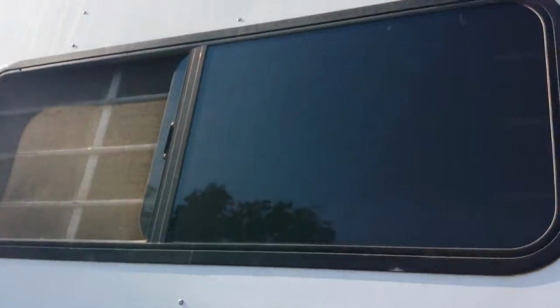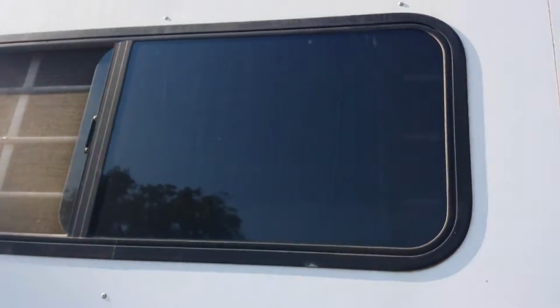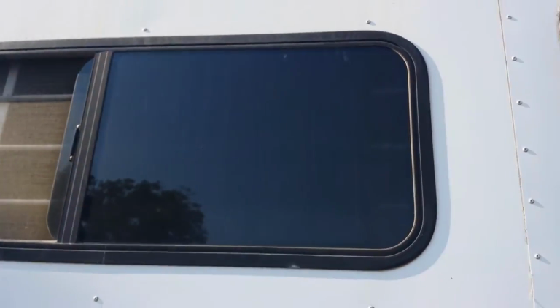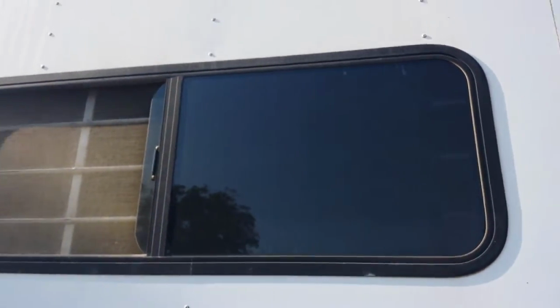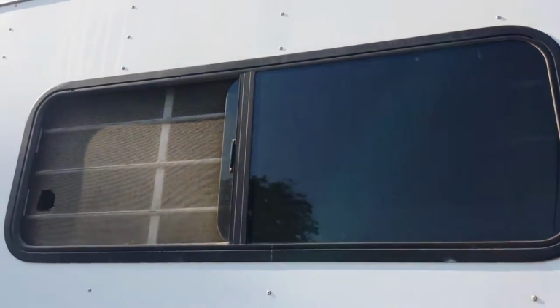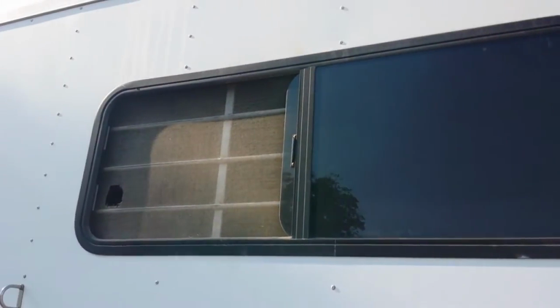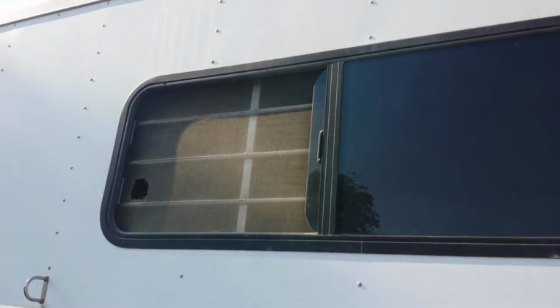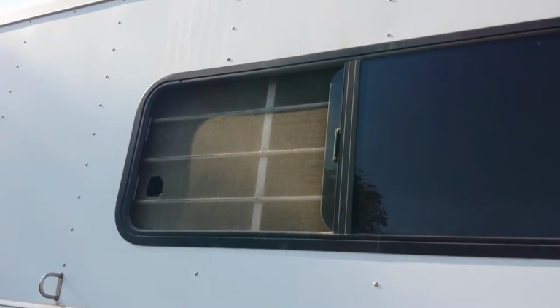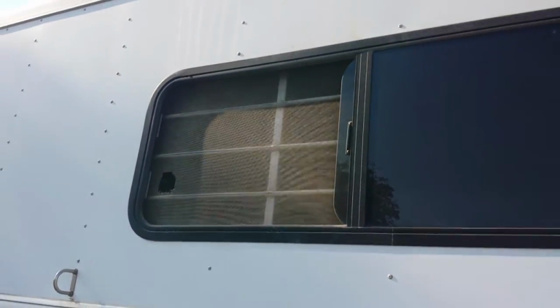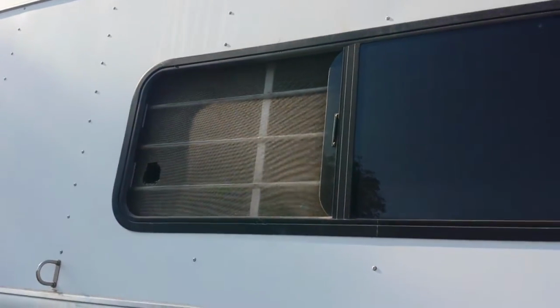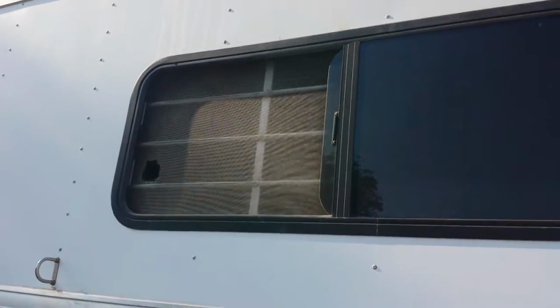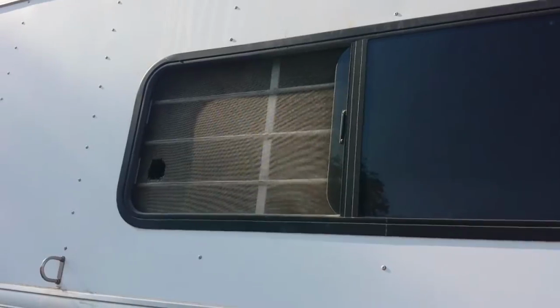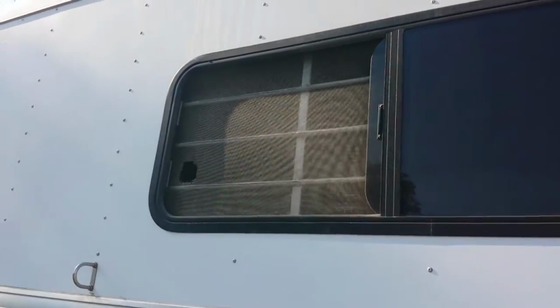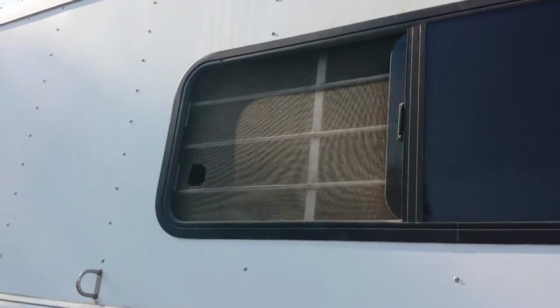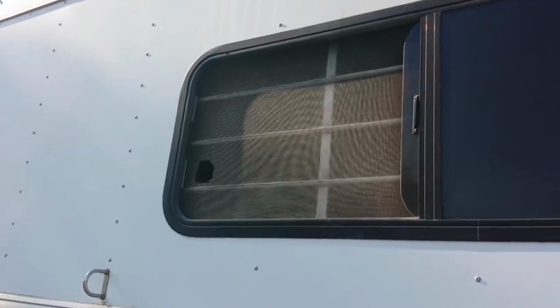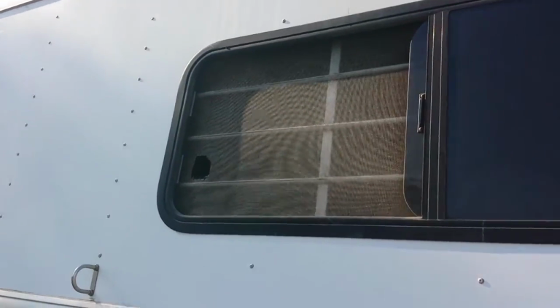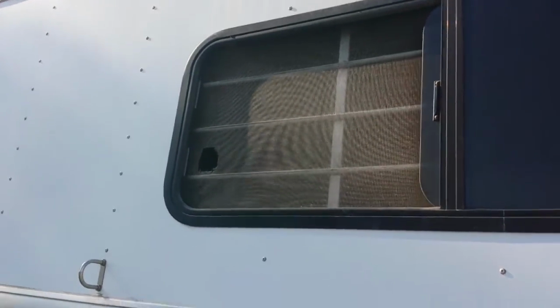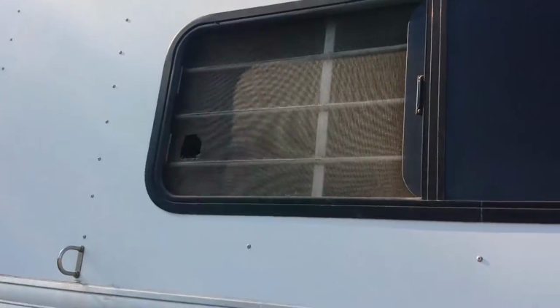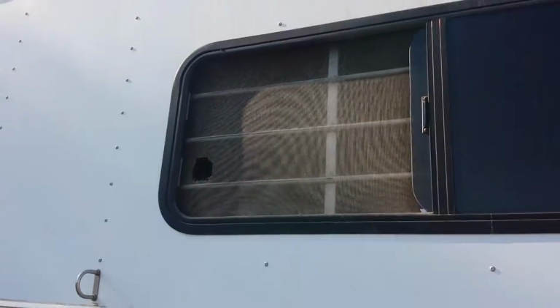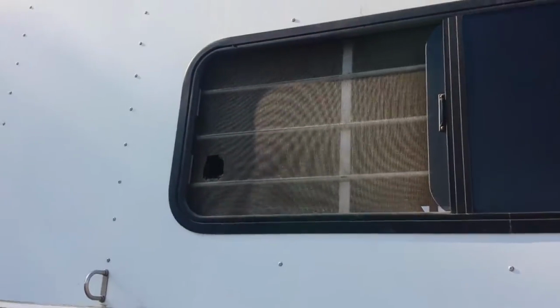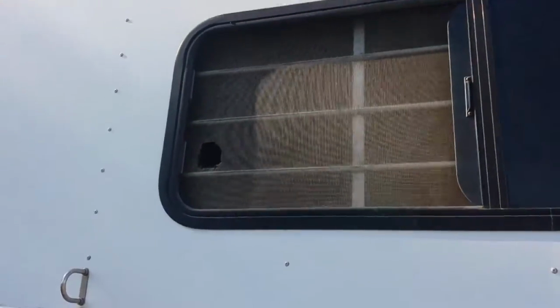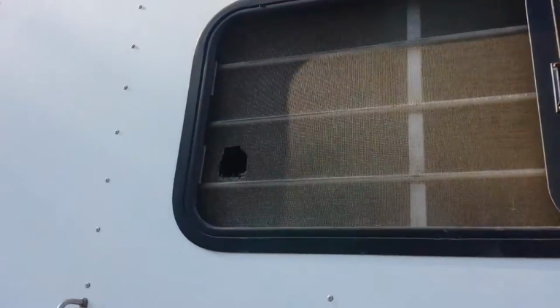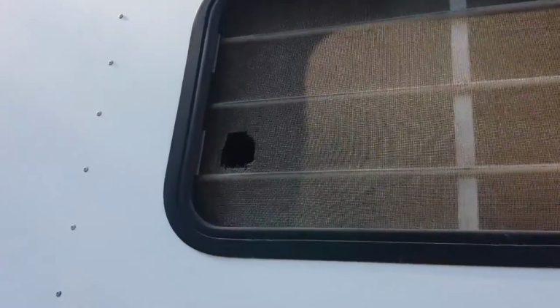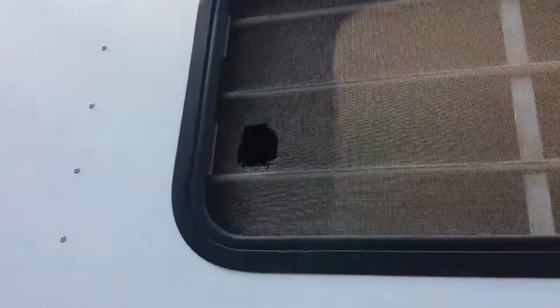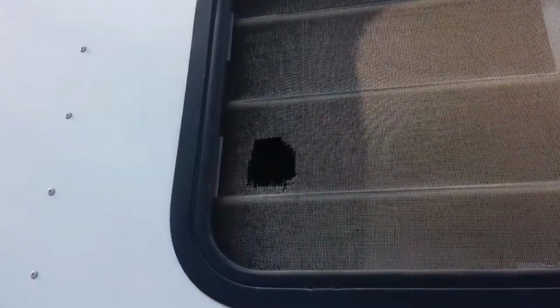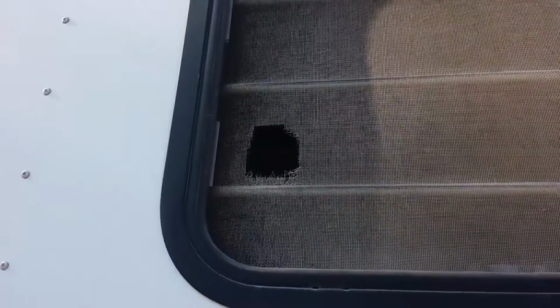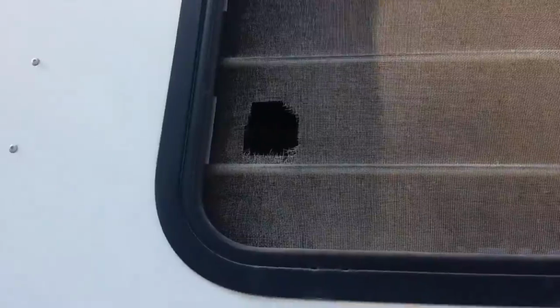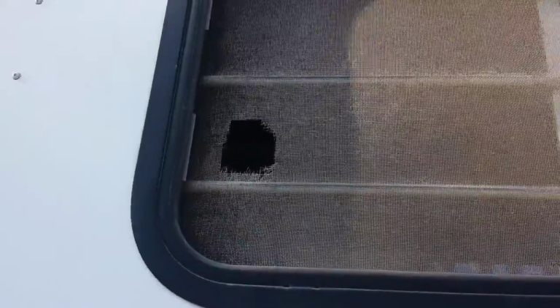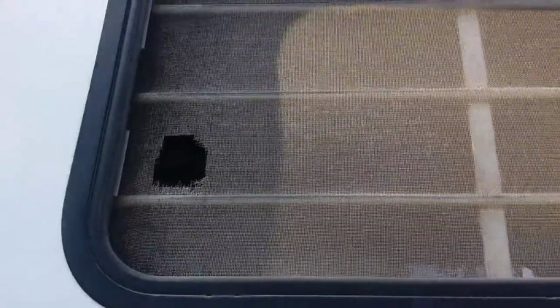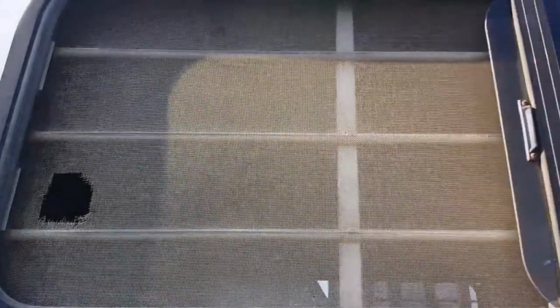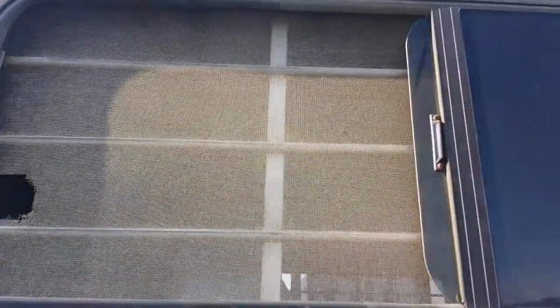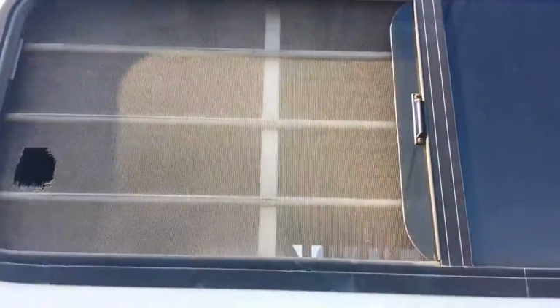Windows work, but probably need to have some silicone sprayed on them — we kept them open all the time. A couple pieces of the screen, as you can see, are missing, but it's still held together.